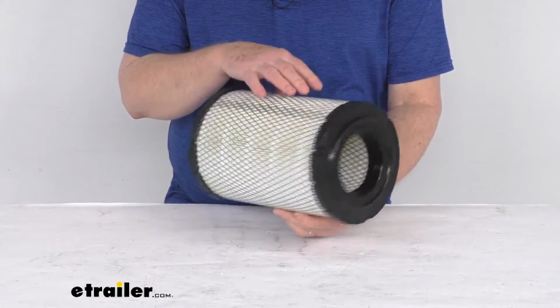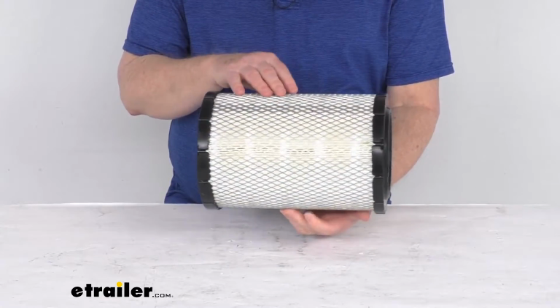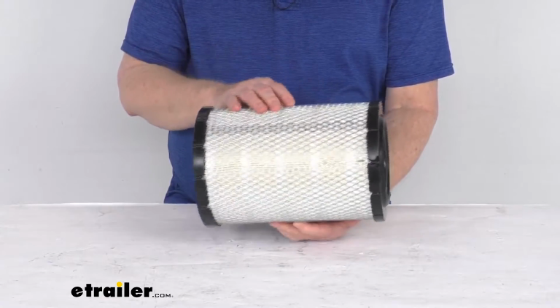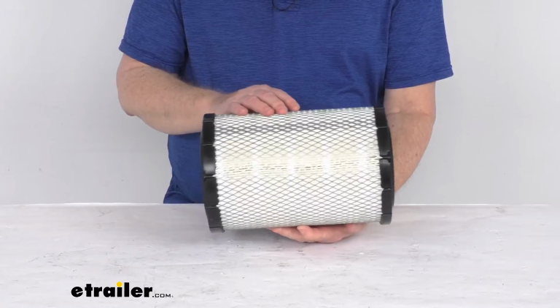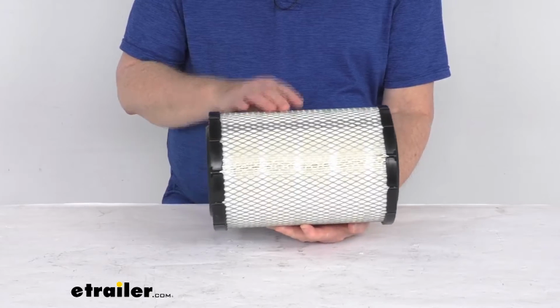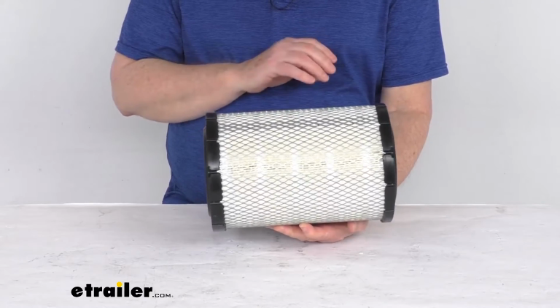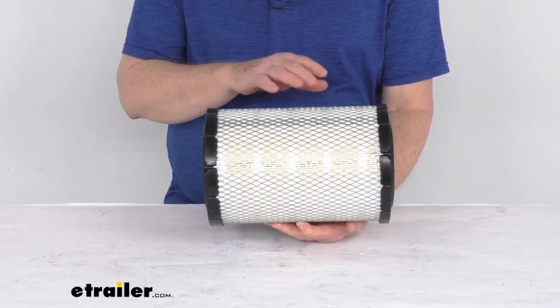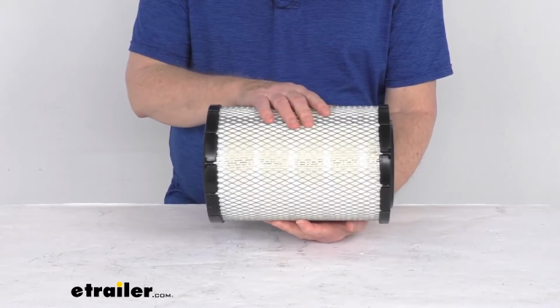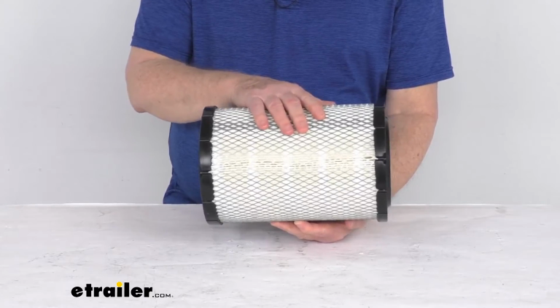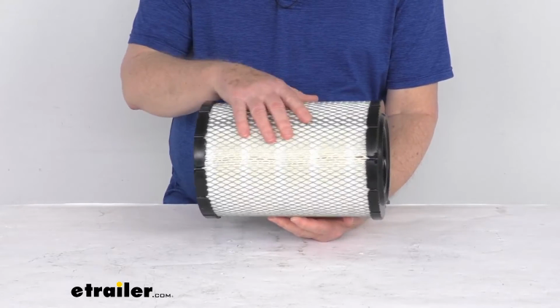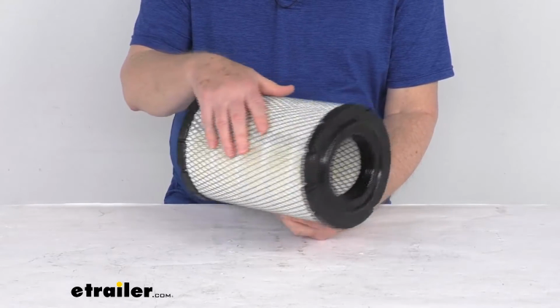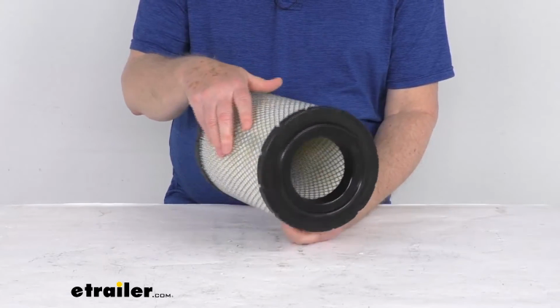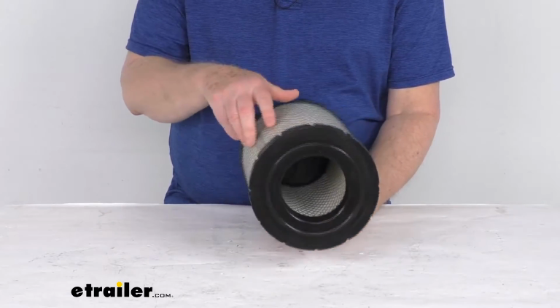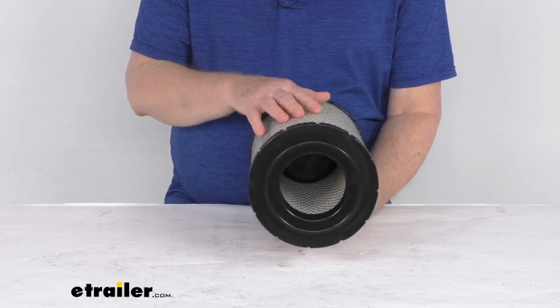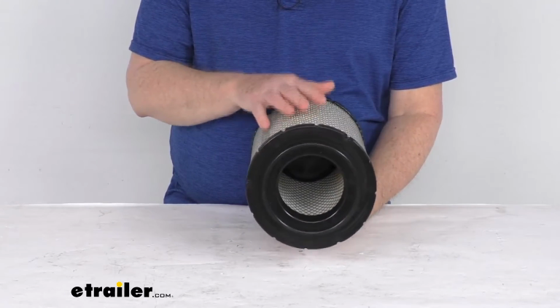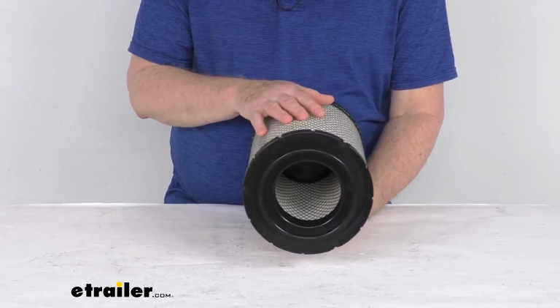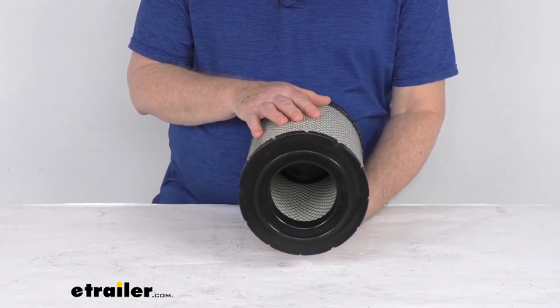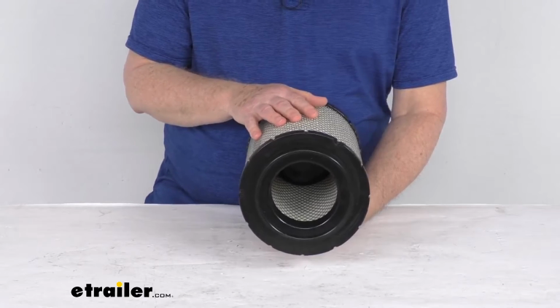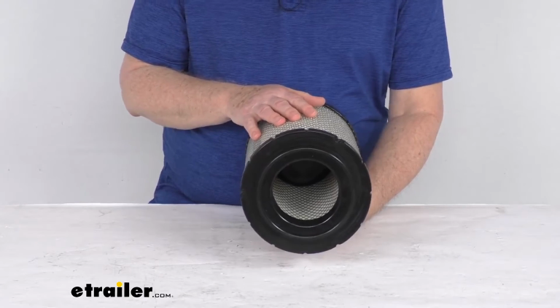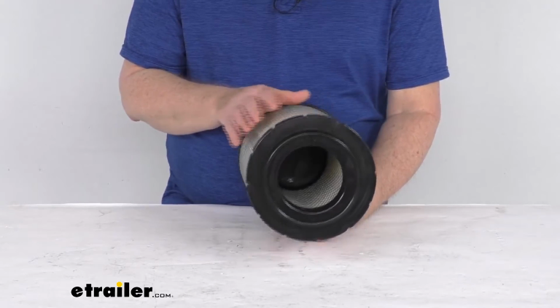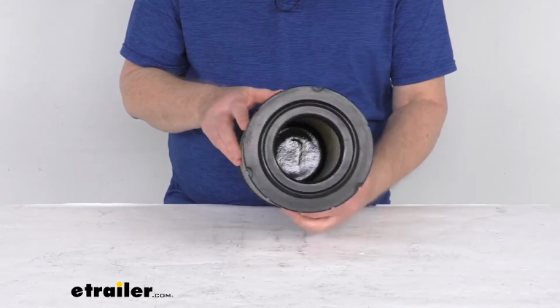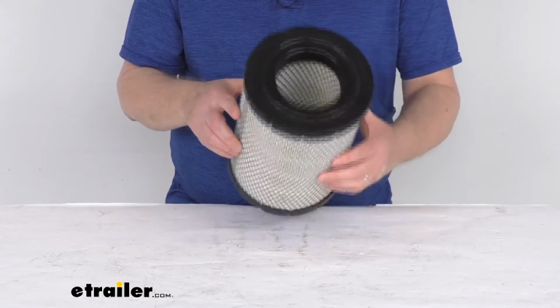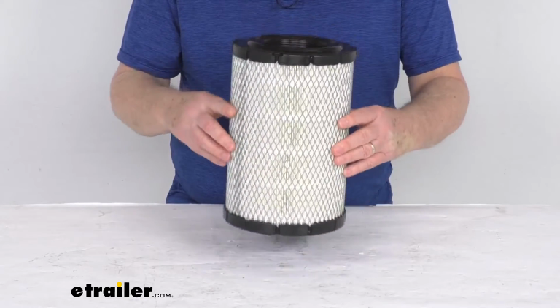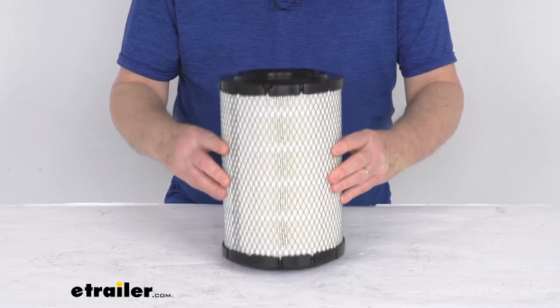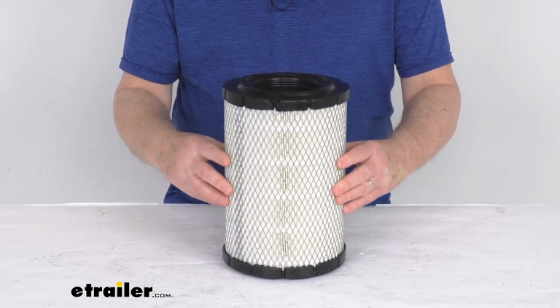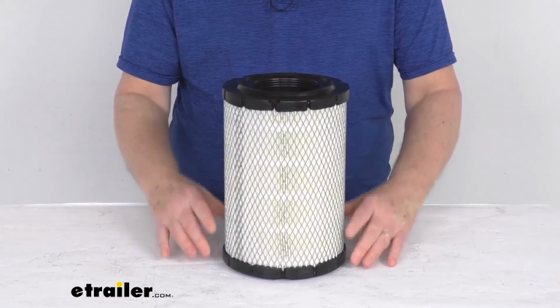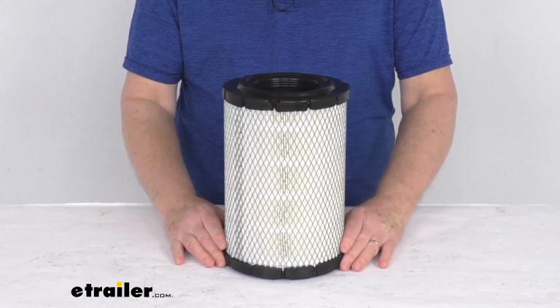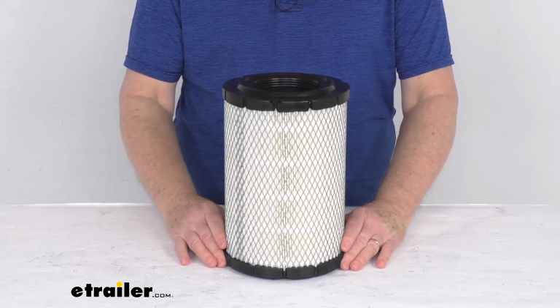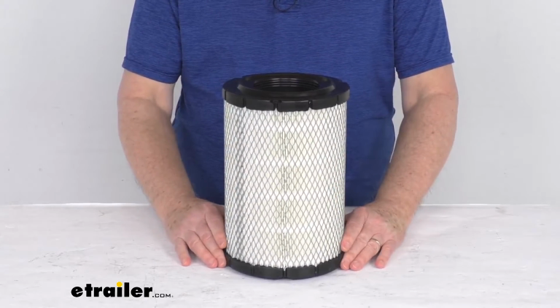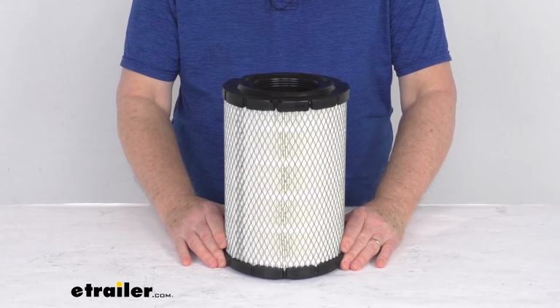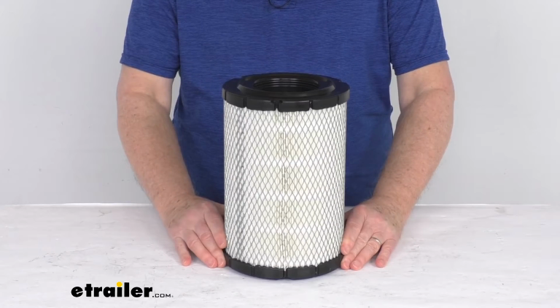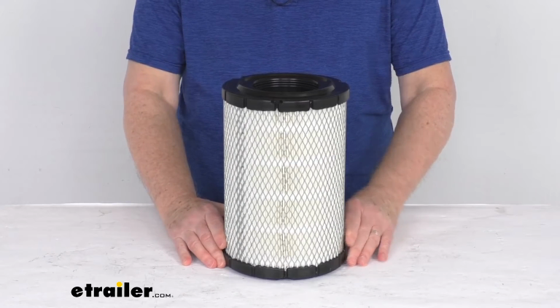The manufacturer recommends changing your air filter every 12,000 to 15,000 miles. To determine how often your filter should be changed, we recommend you consult your vehicle's owner's manual. But that should do it for the review on the PTC custom fit engine air filter.